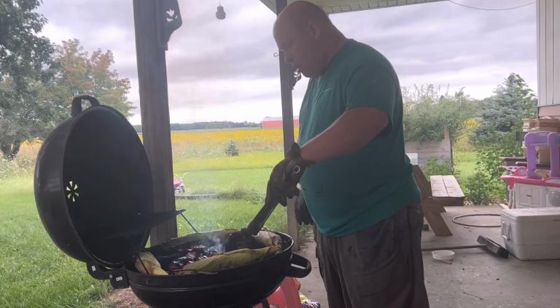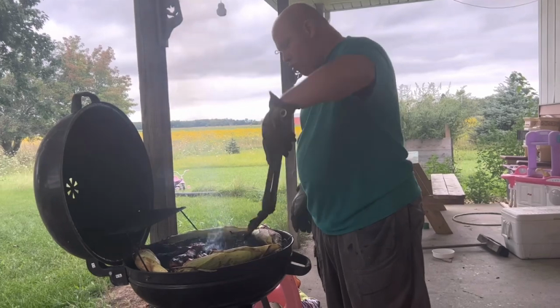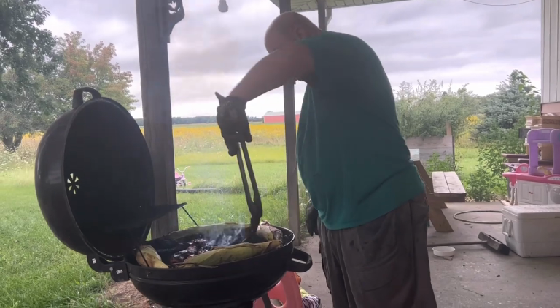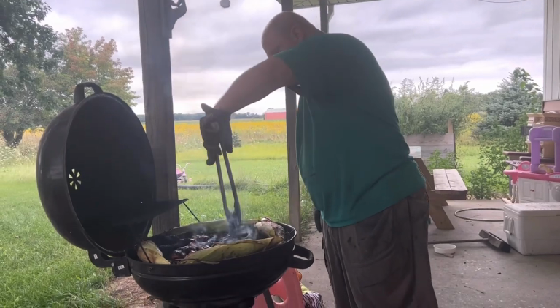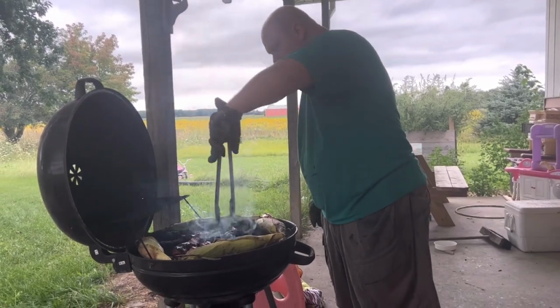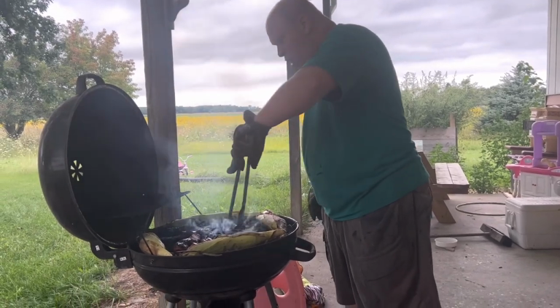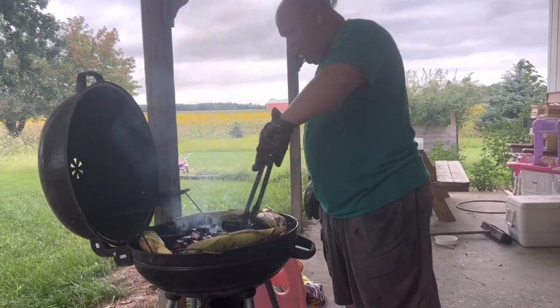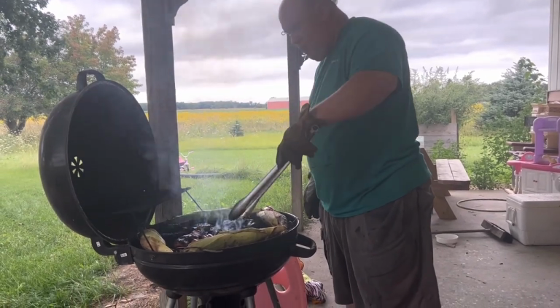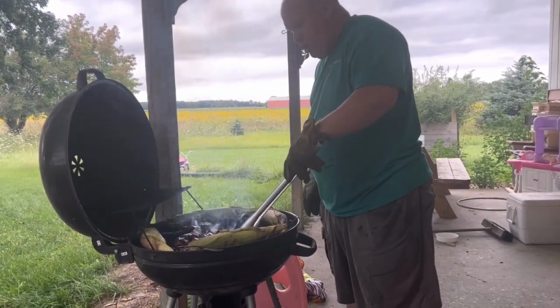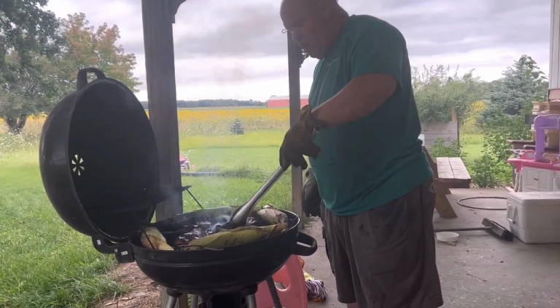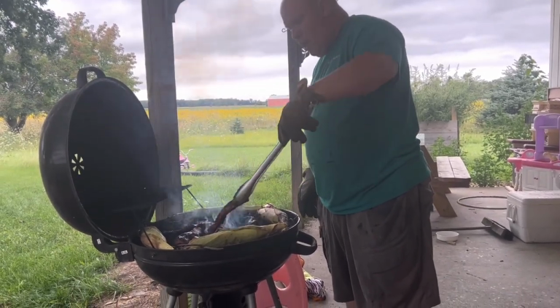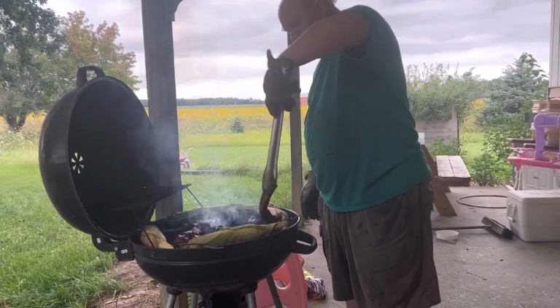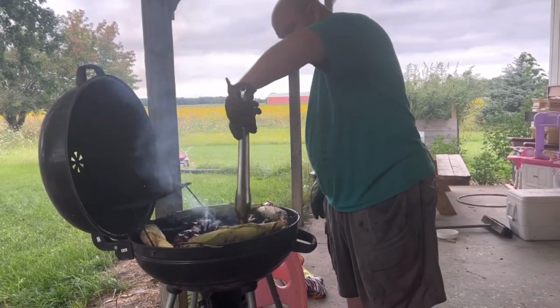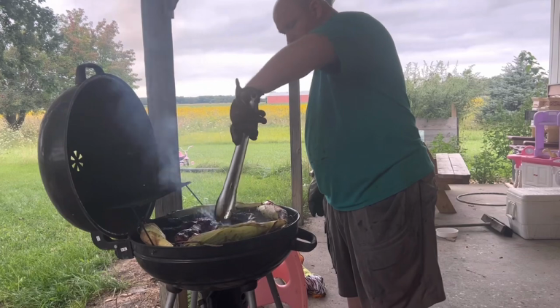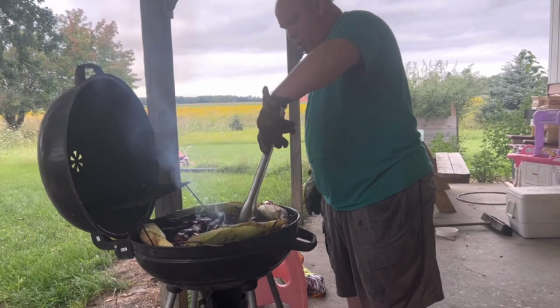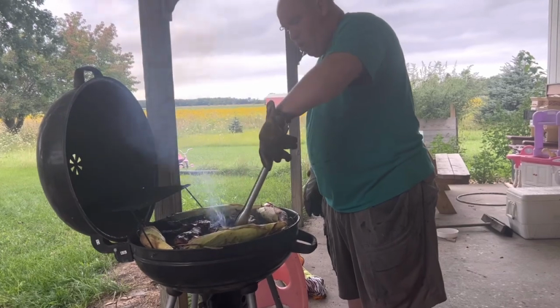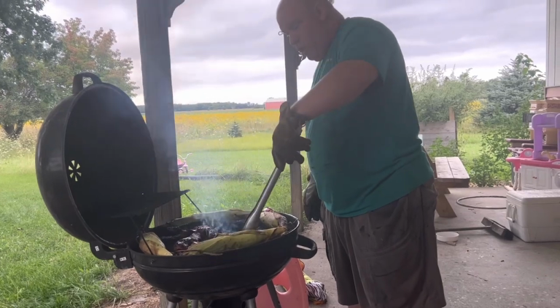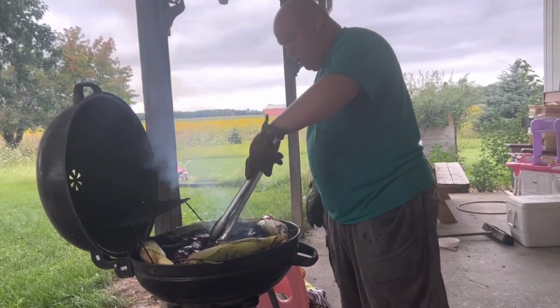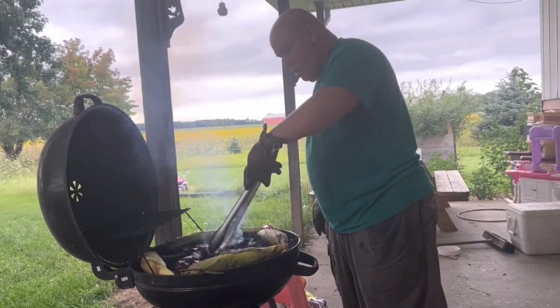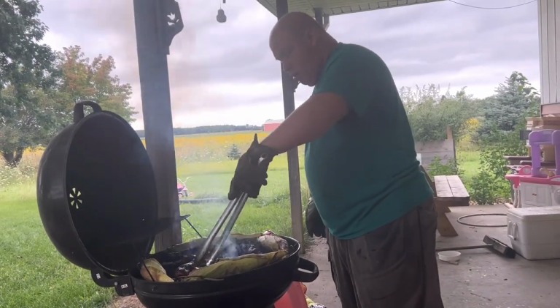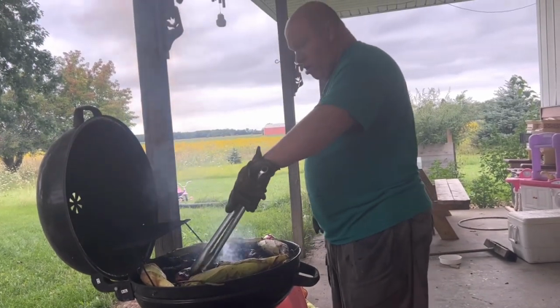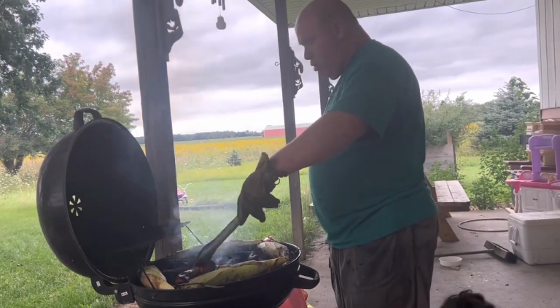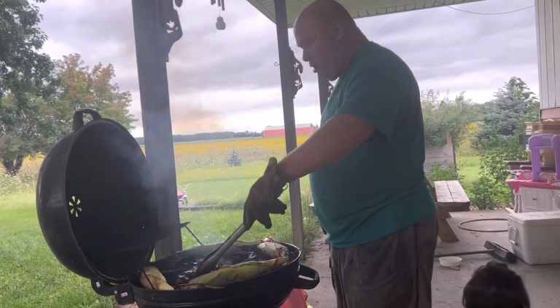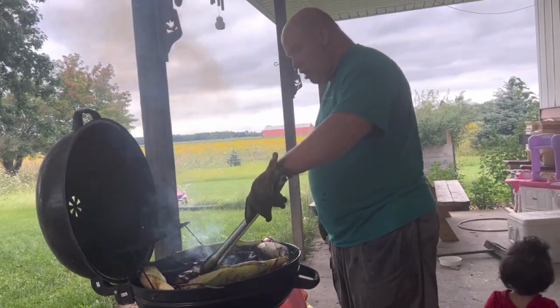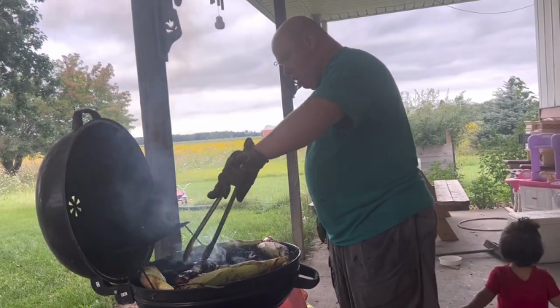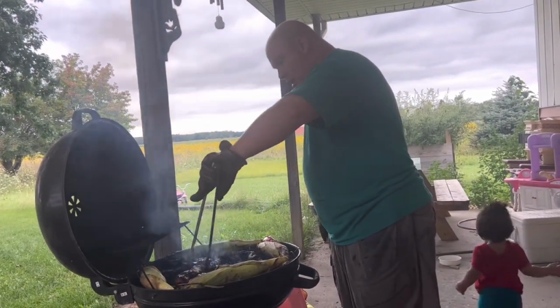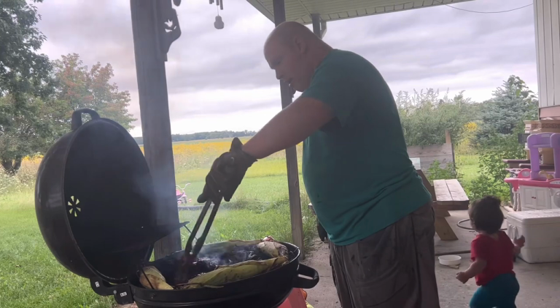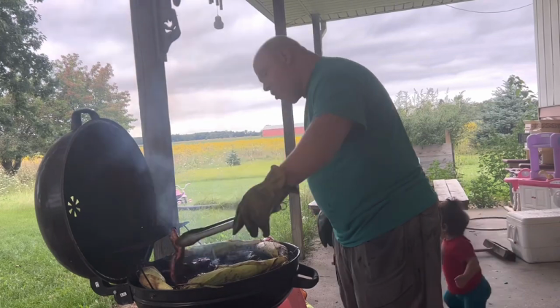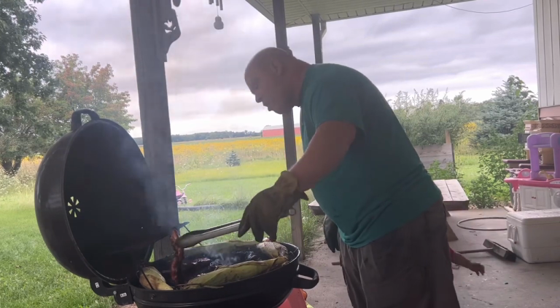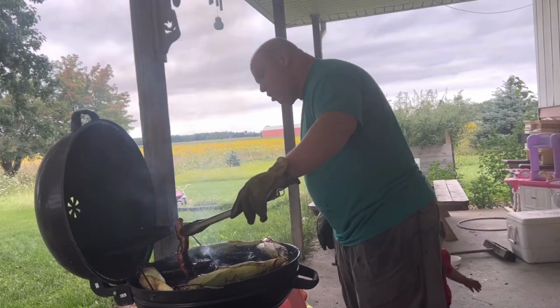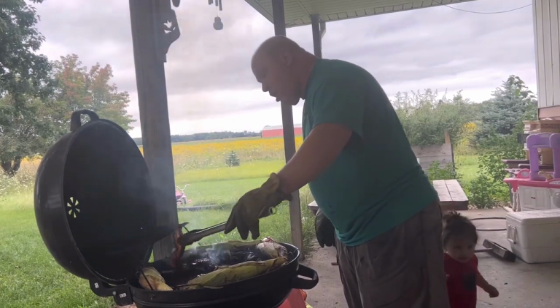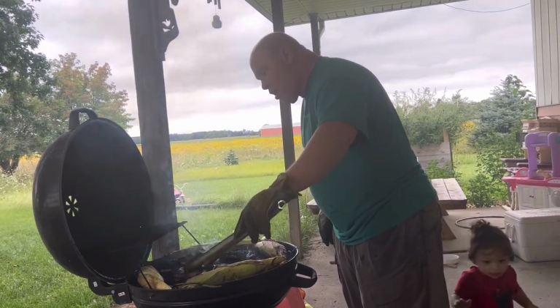Guys, we're nearing the end of our time here. Our ribs are getting really cooked — cooked really well. It's gonna be quite tasty.